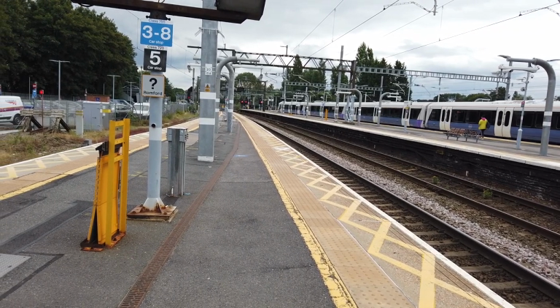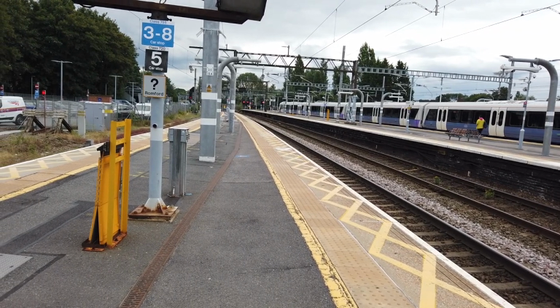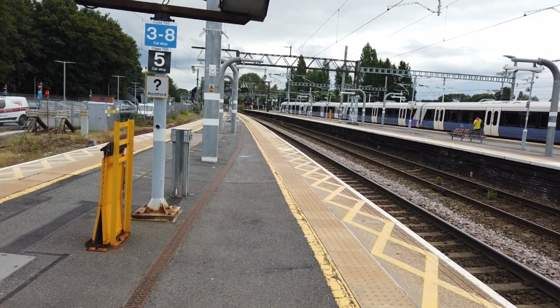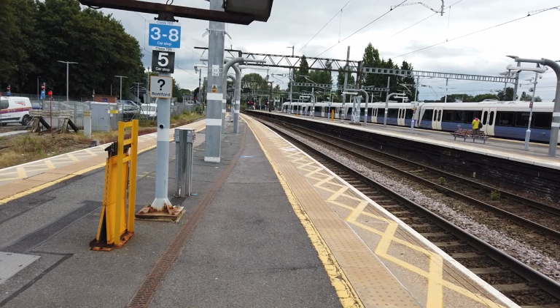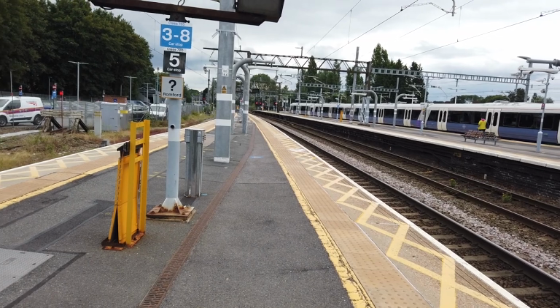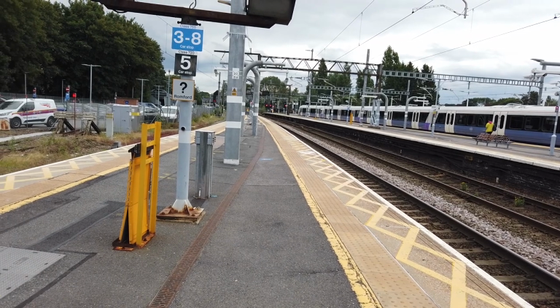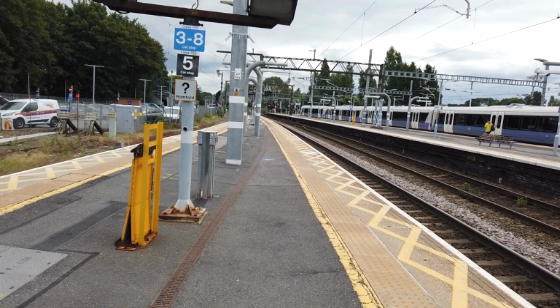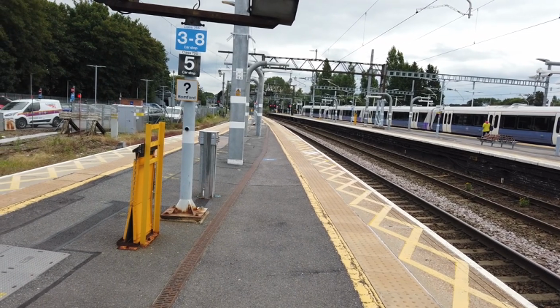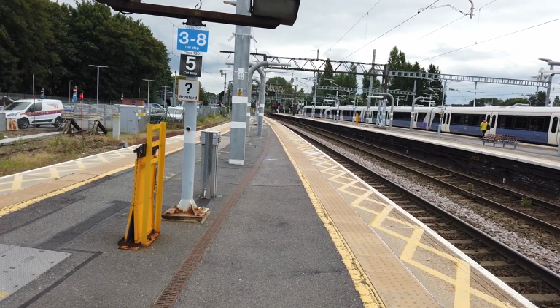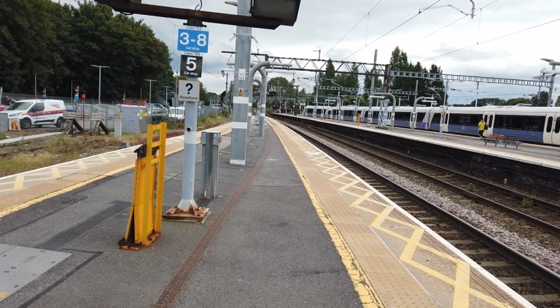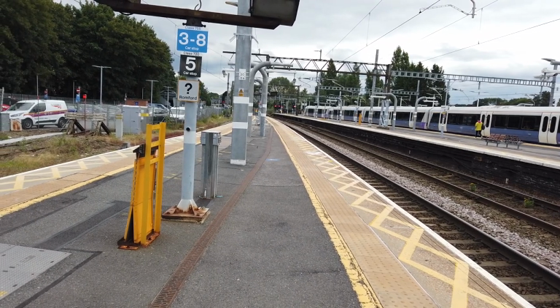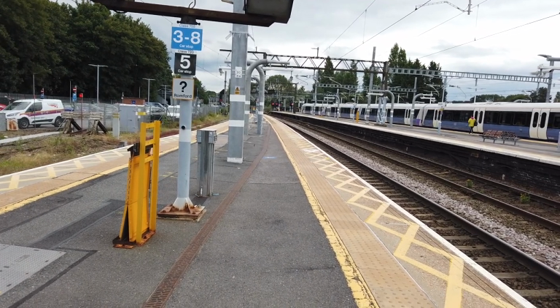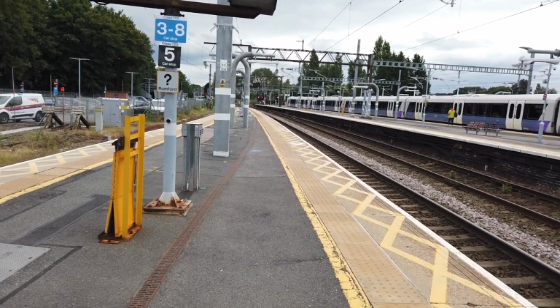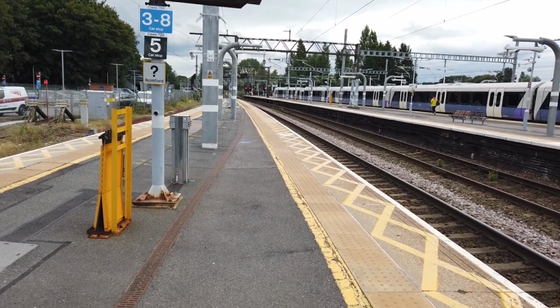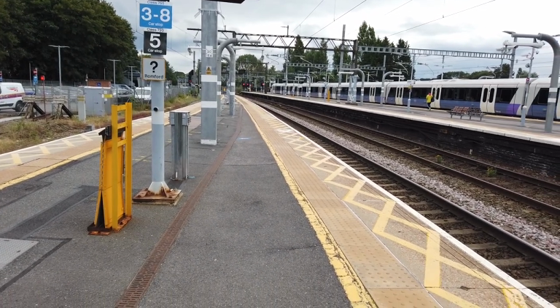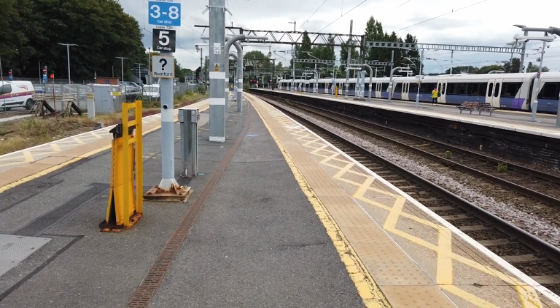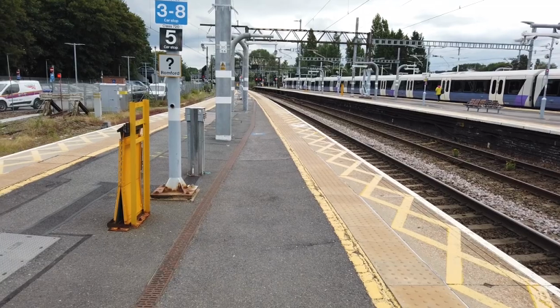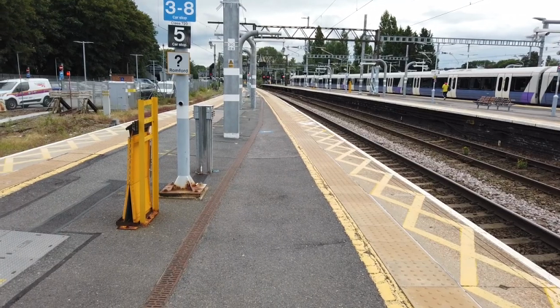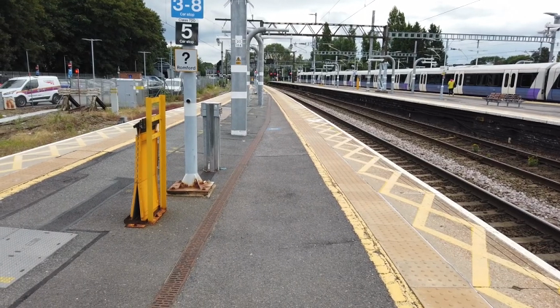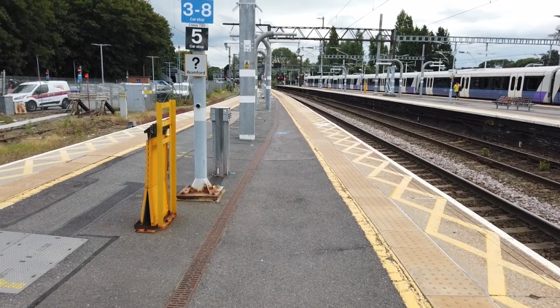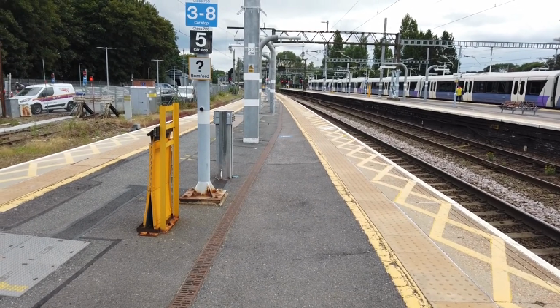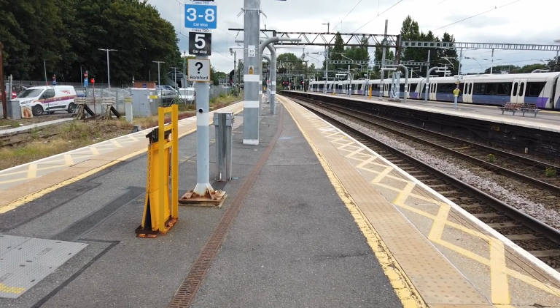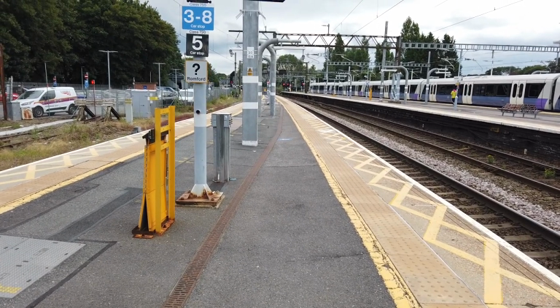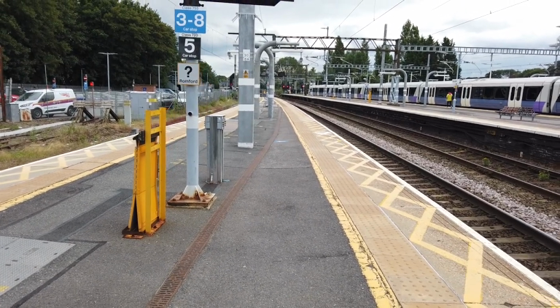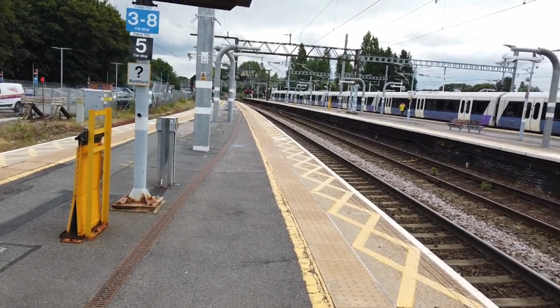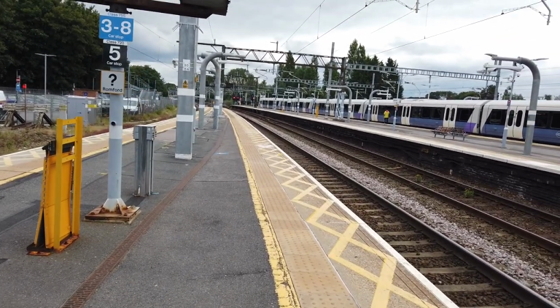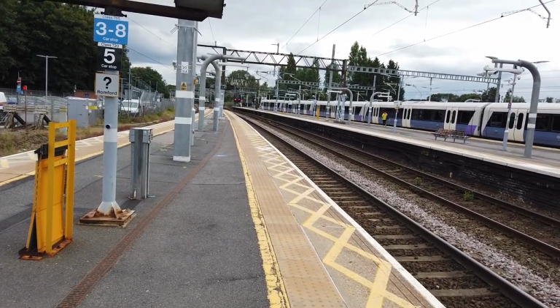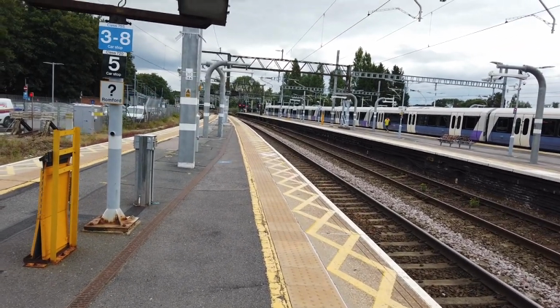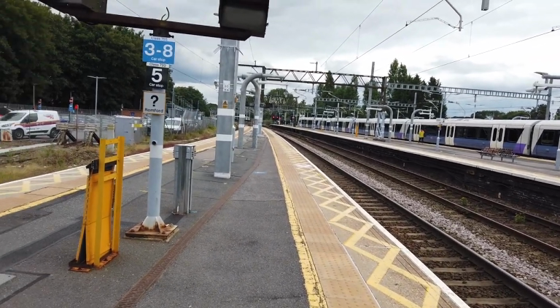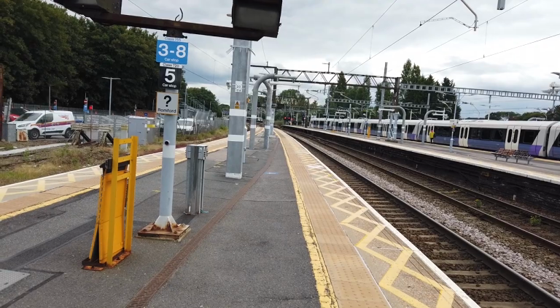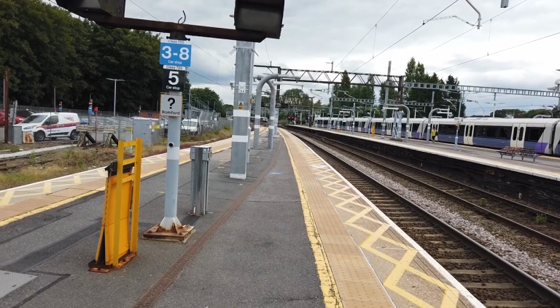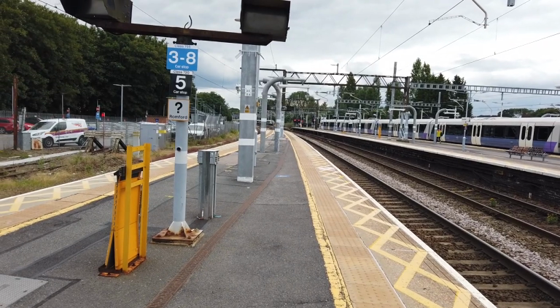We have another Elizabeth Line service arriving in. With all the platforms, does that mean this Elizabeth Line service arriving from London Paddington is going to use platform 4? Doesn't look like it - maybe platform 6 is empty.